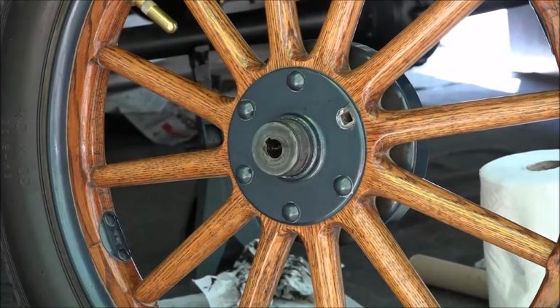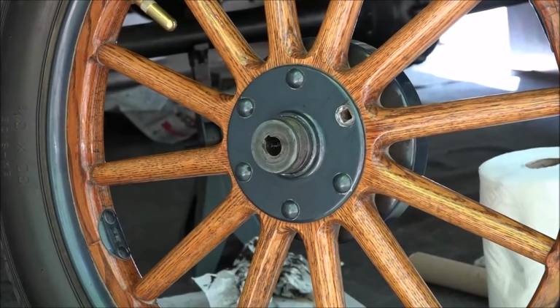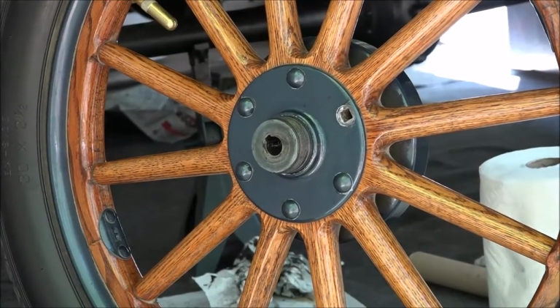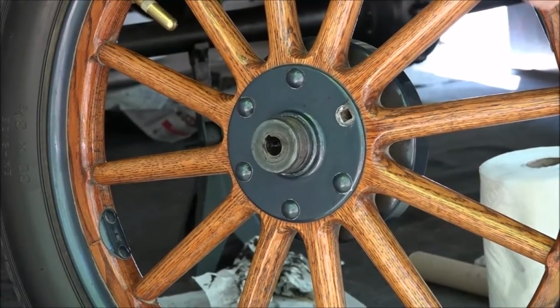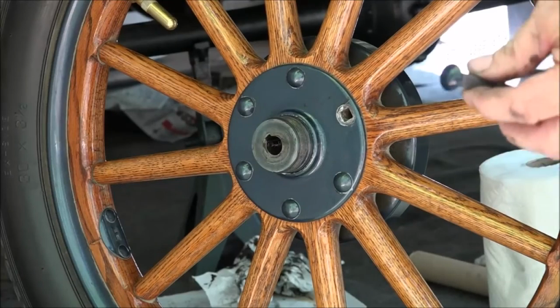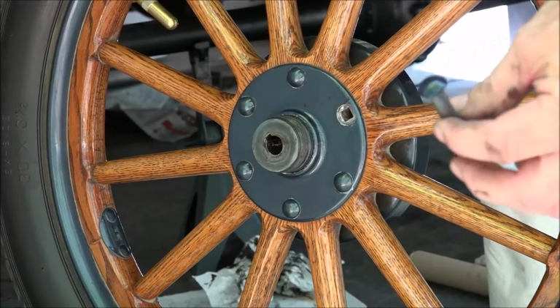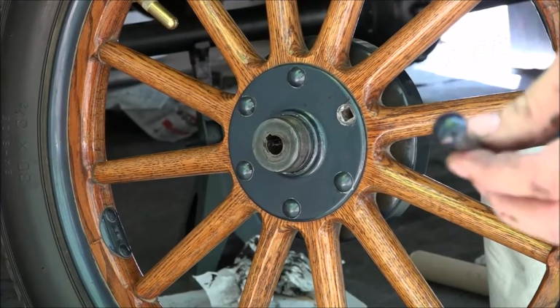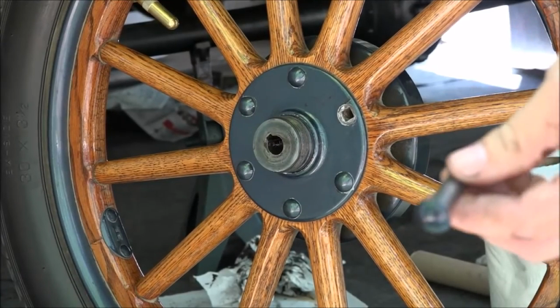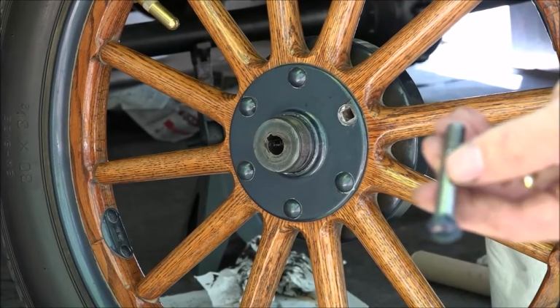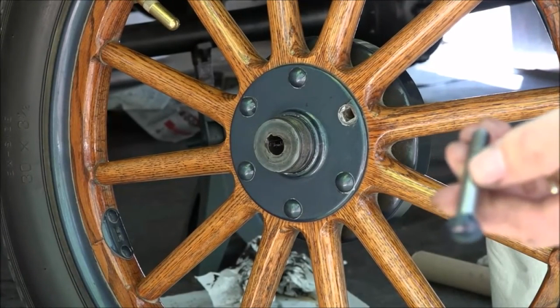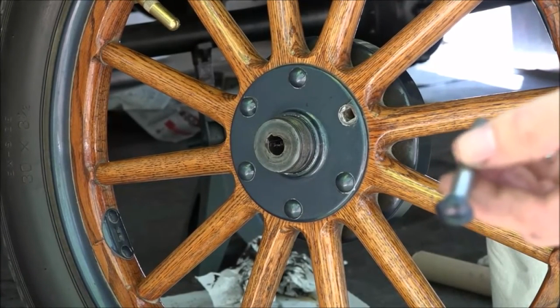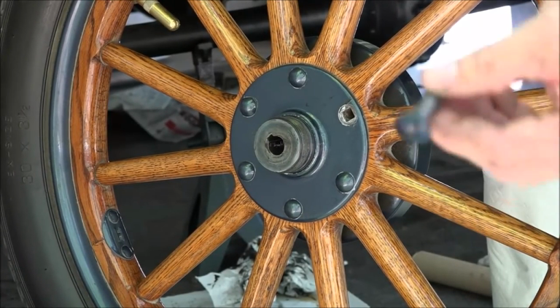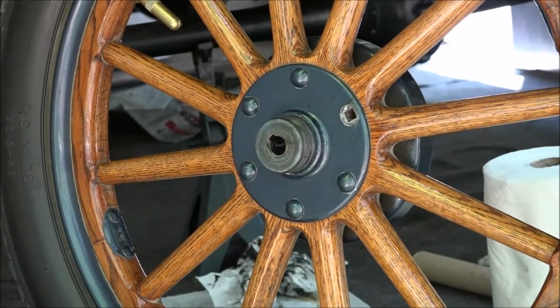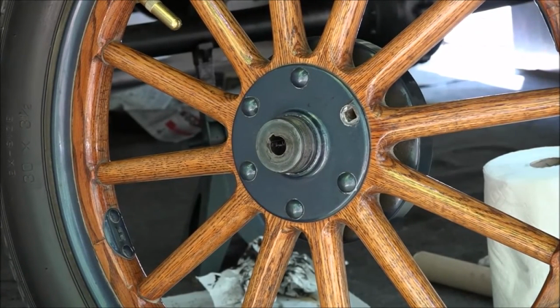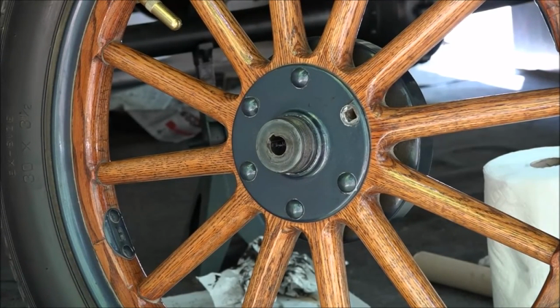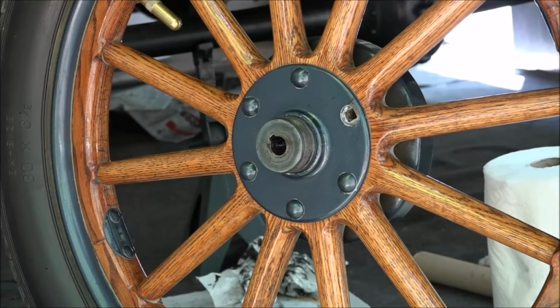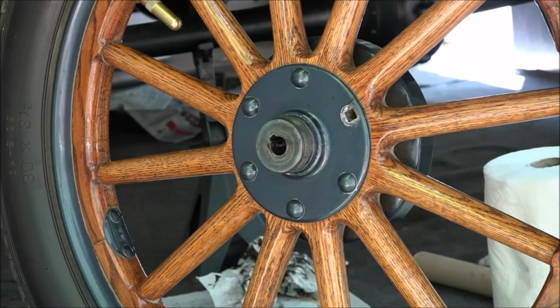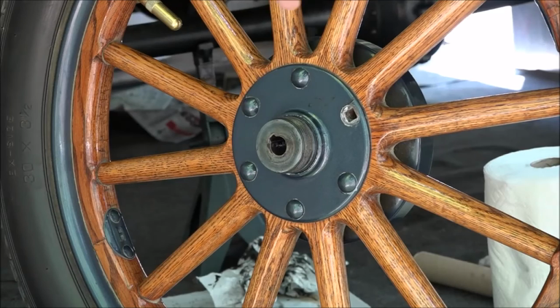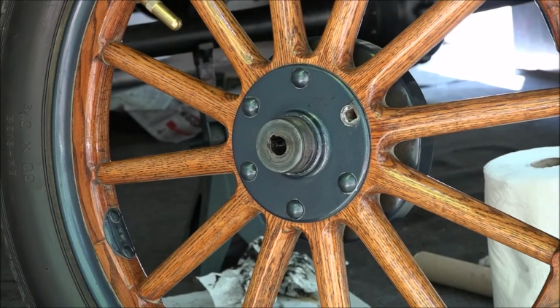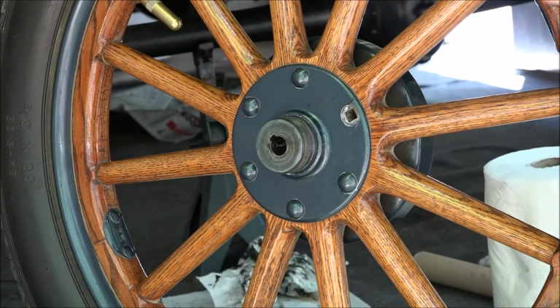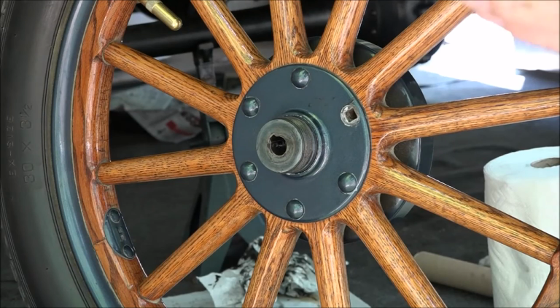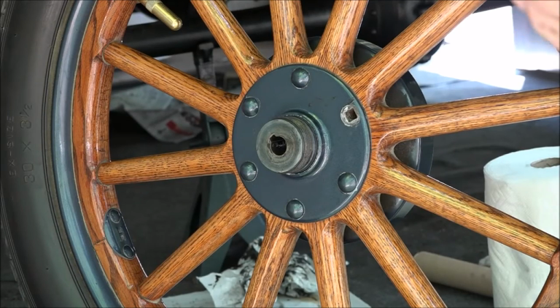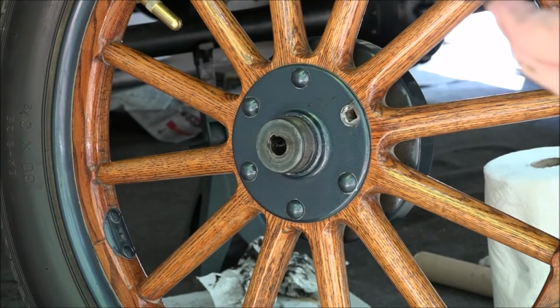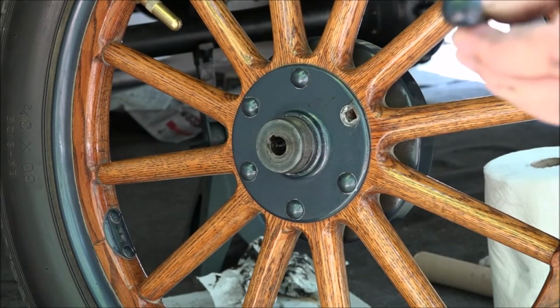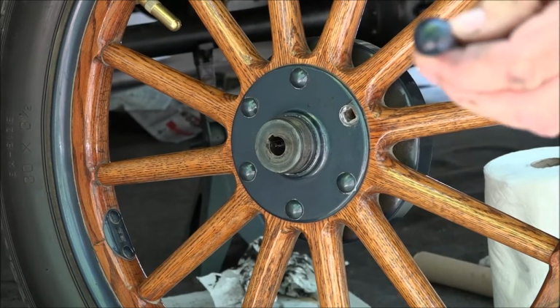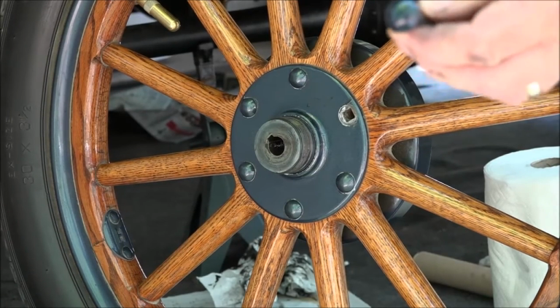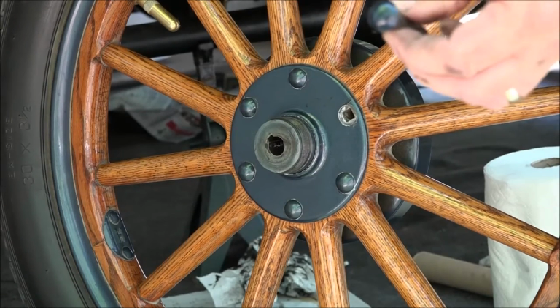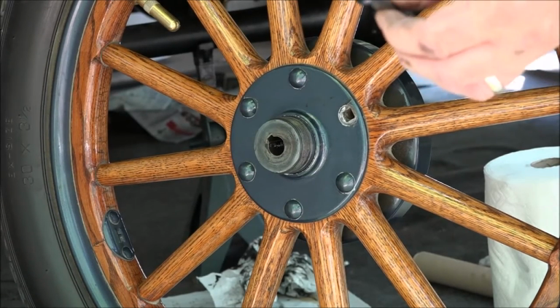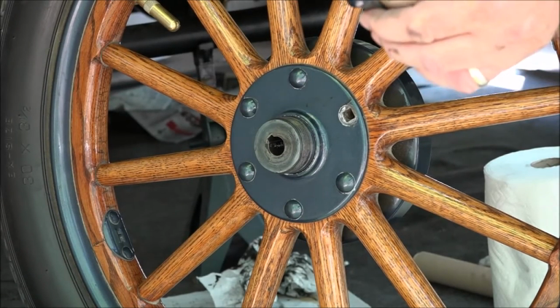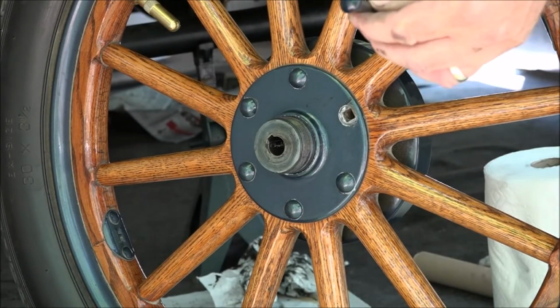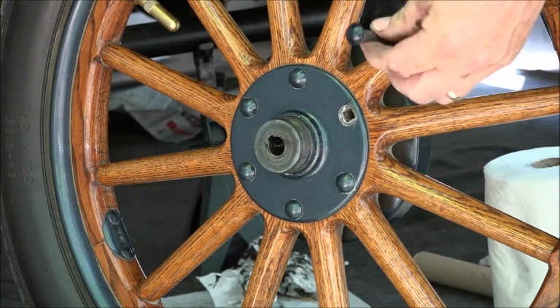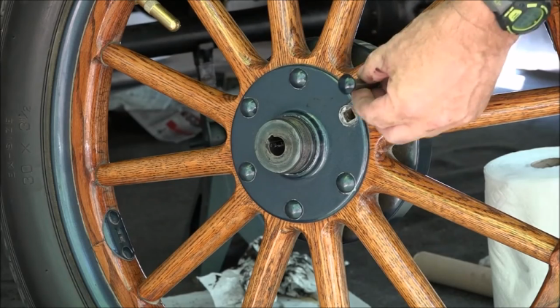Here's the wheel missing the bolt, and I was able to buy a brand new bolt from Lang's in Winchester, Mass, and put a coat of primer on the head and three coats of paint.